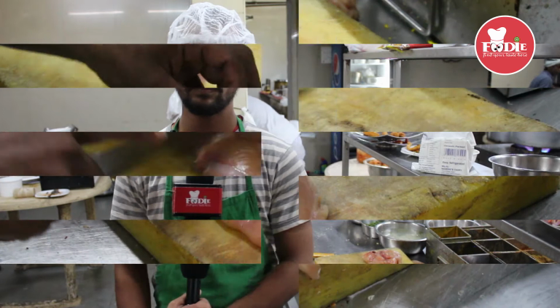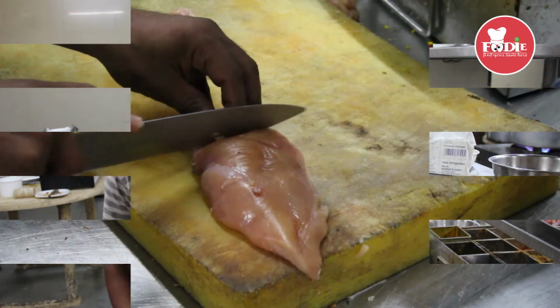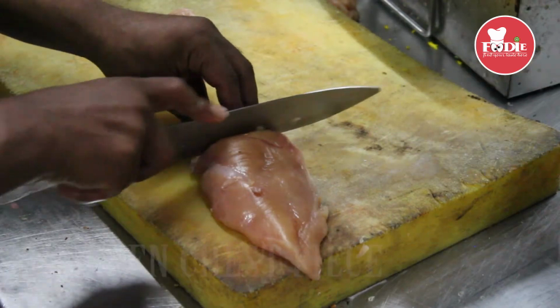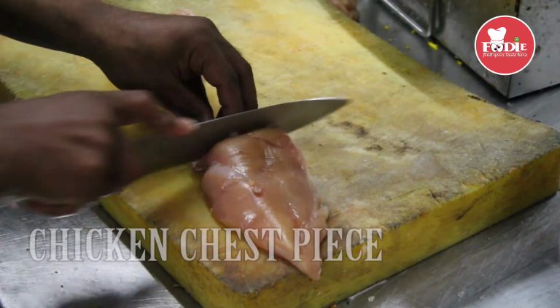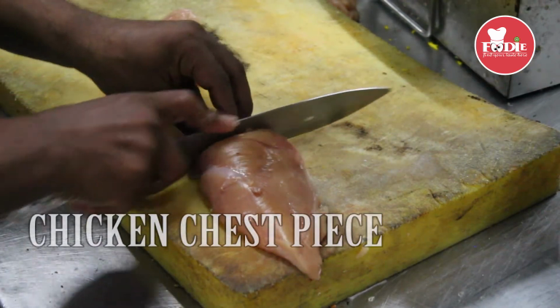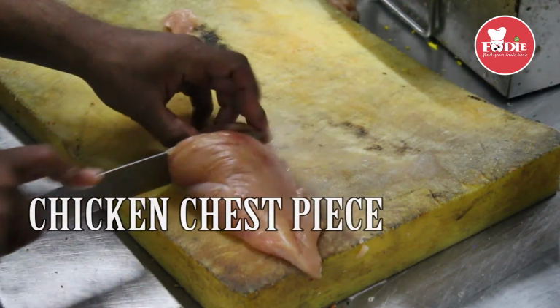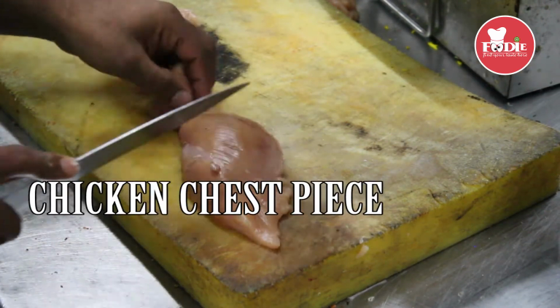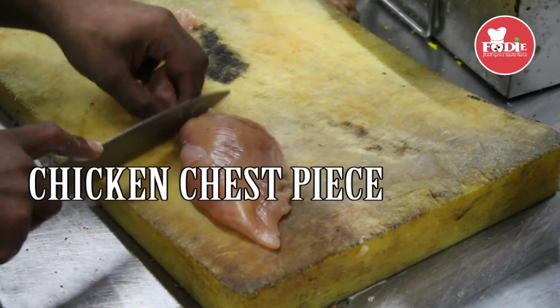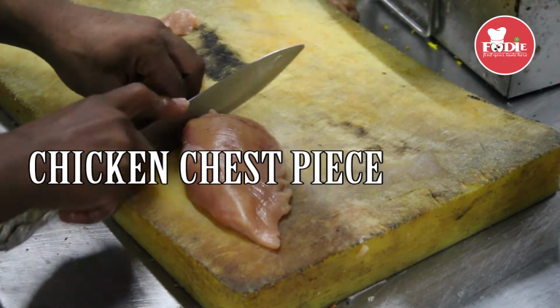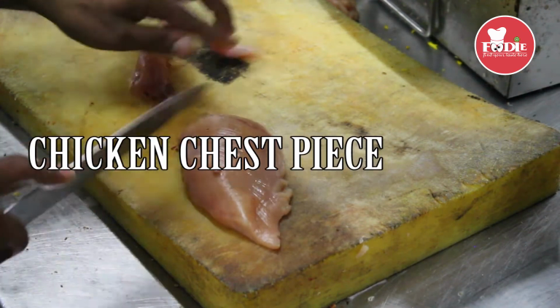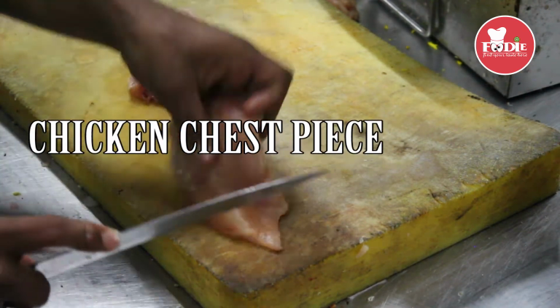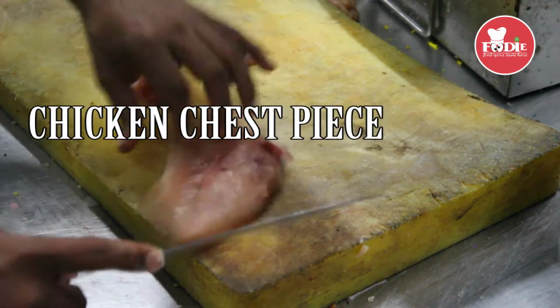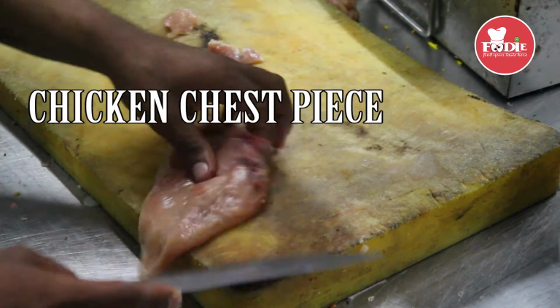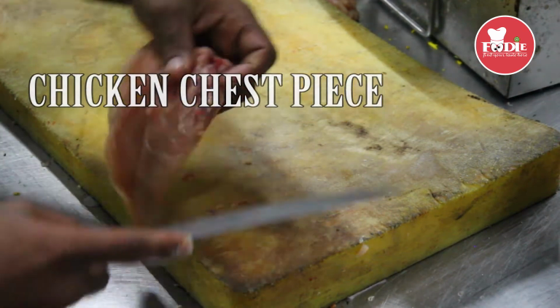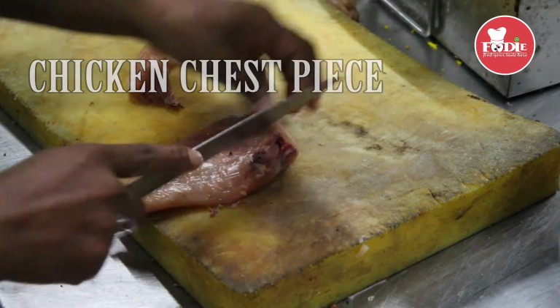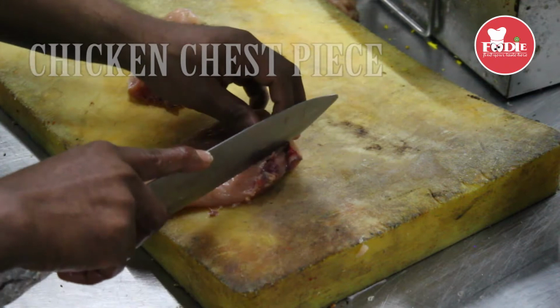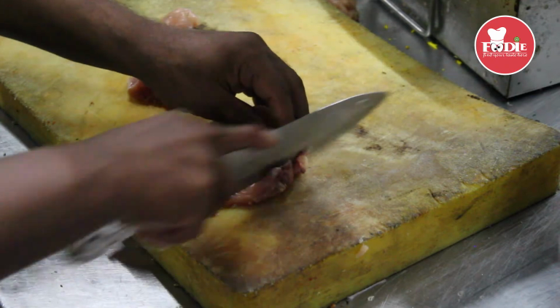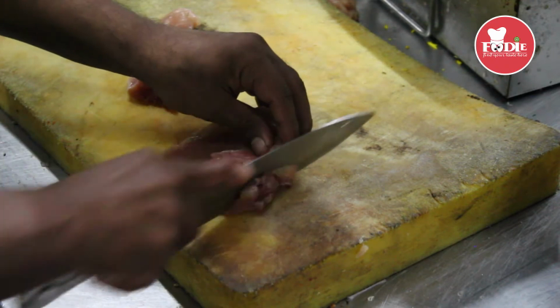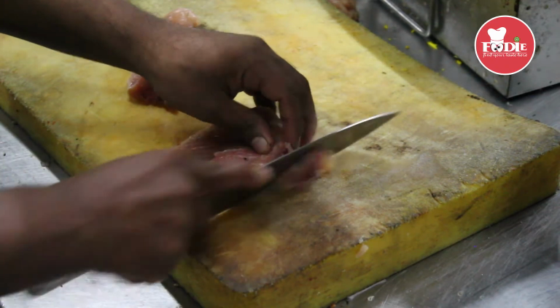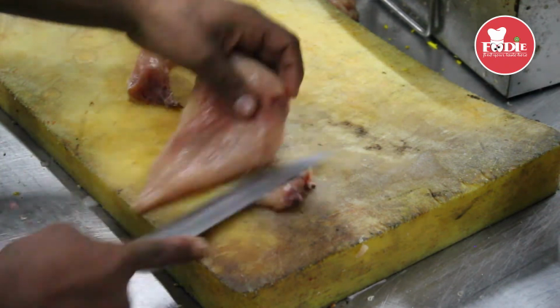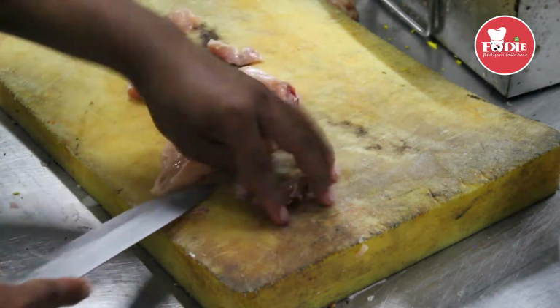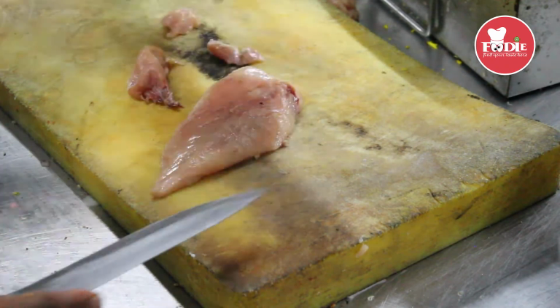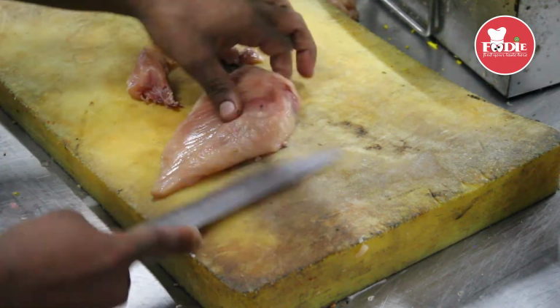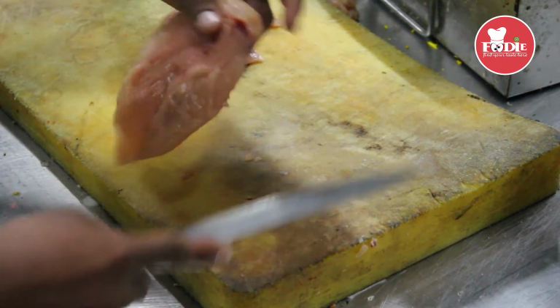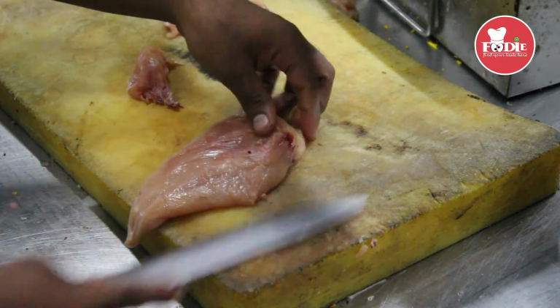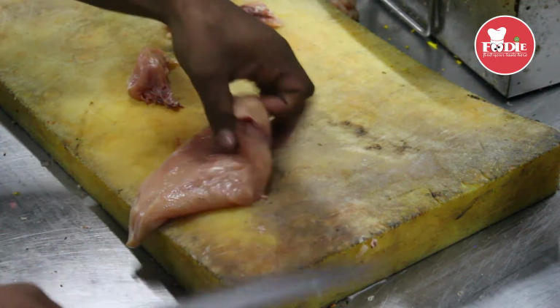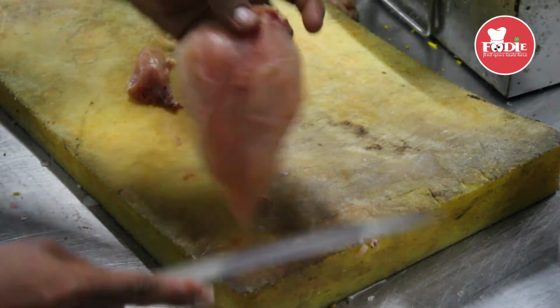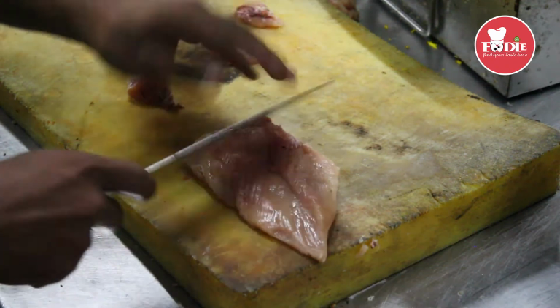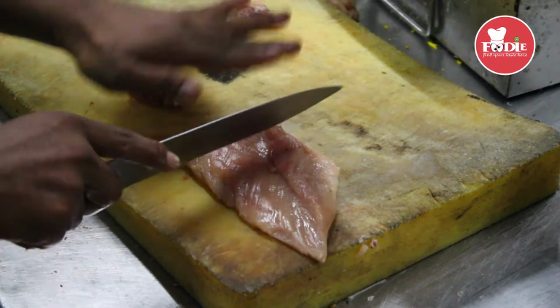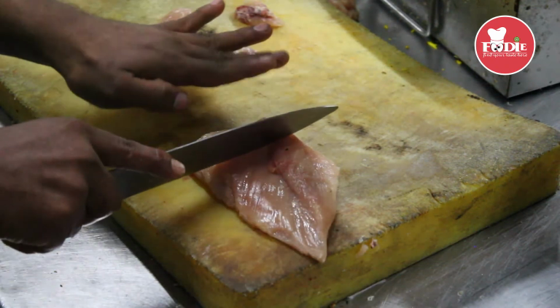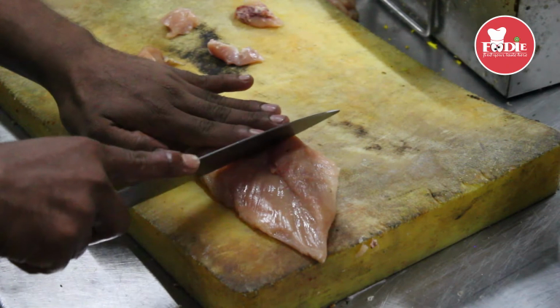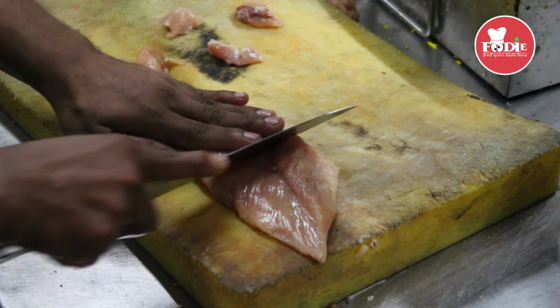It's a chest piece. You can cut it like this — cross.